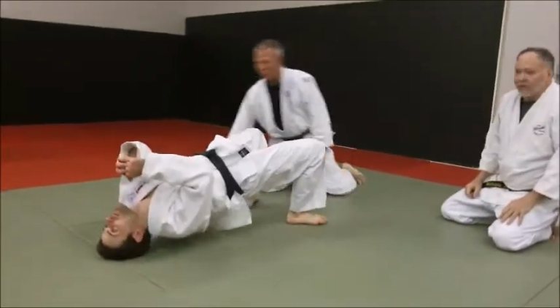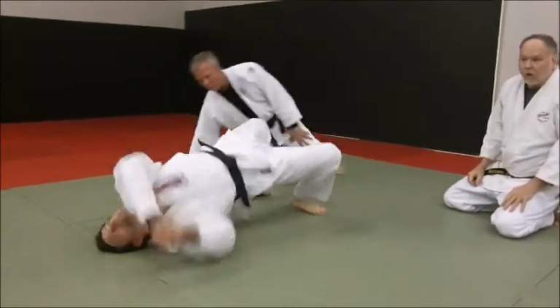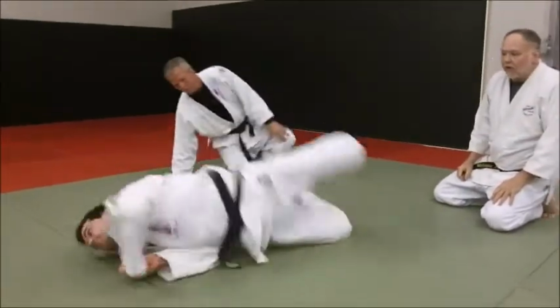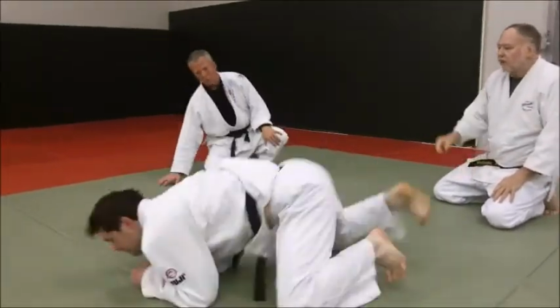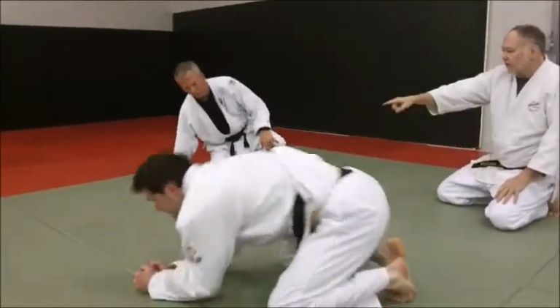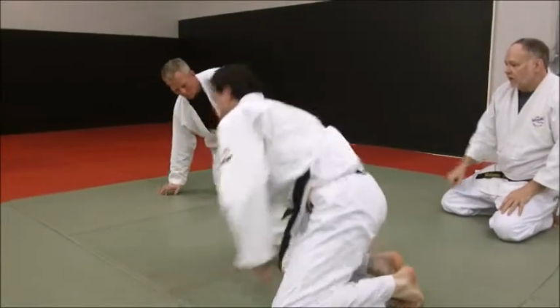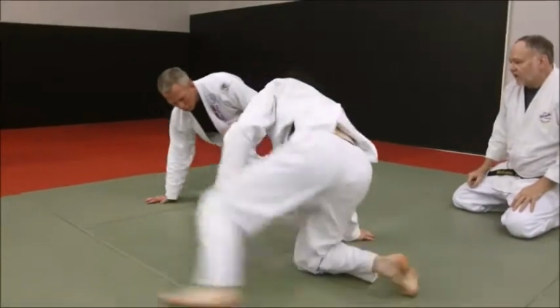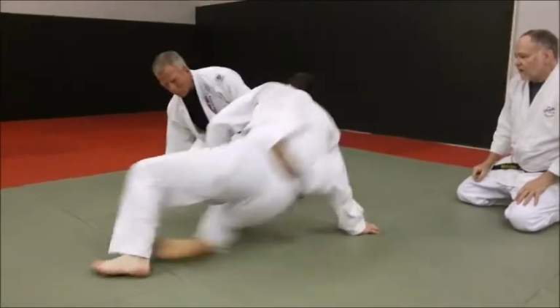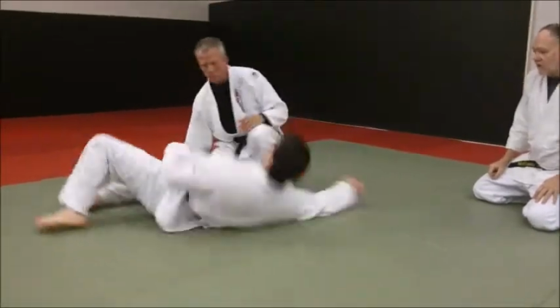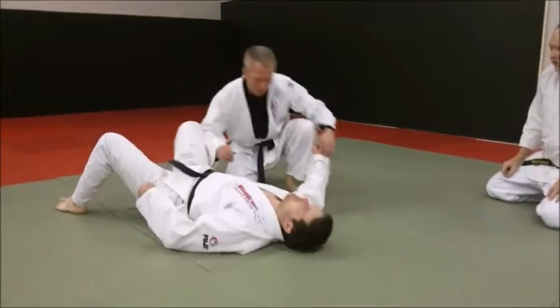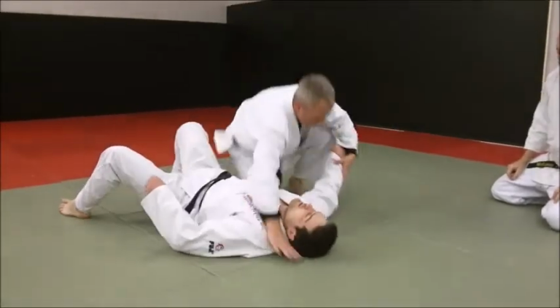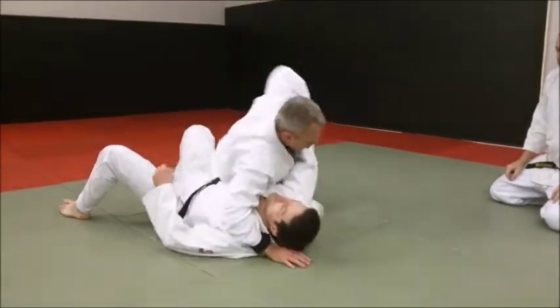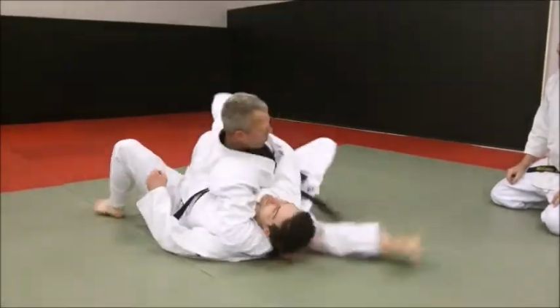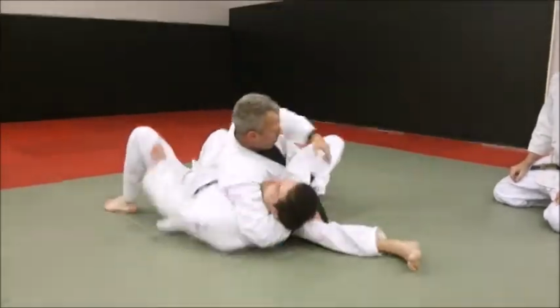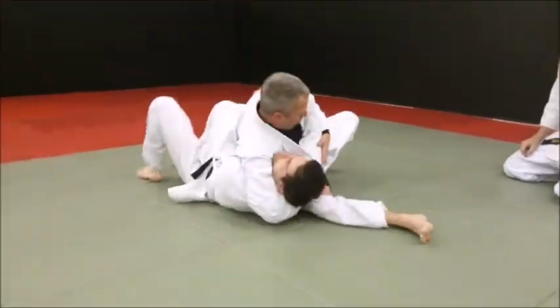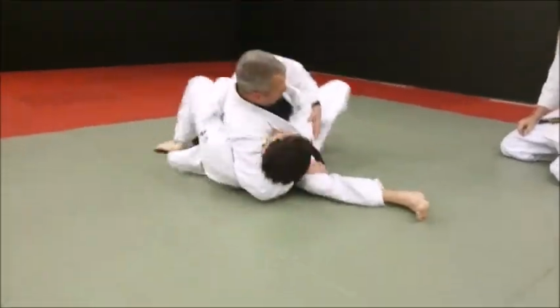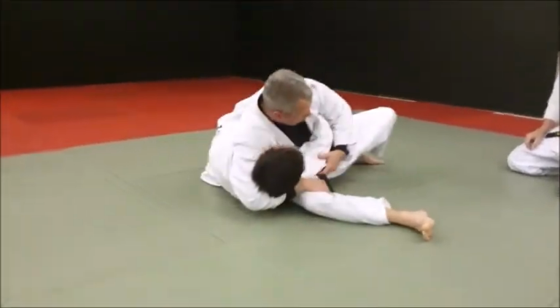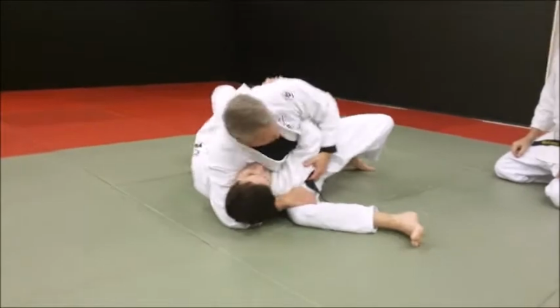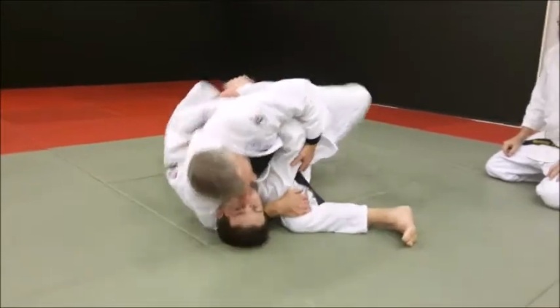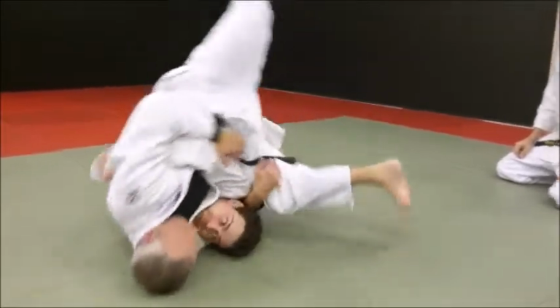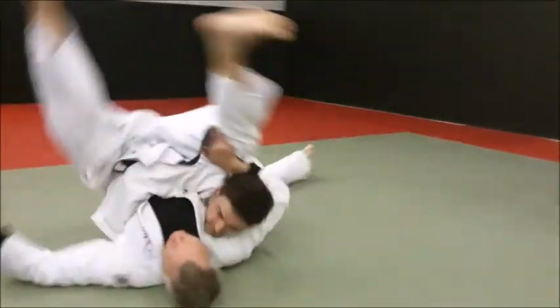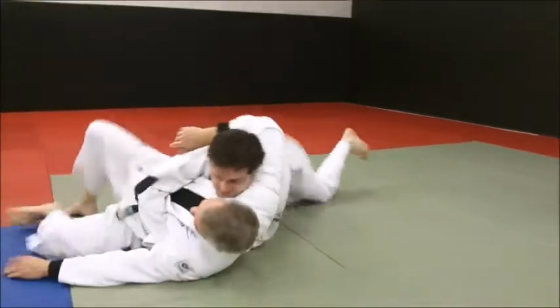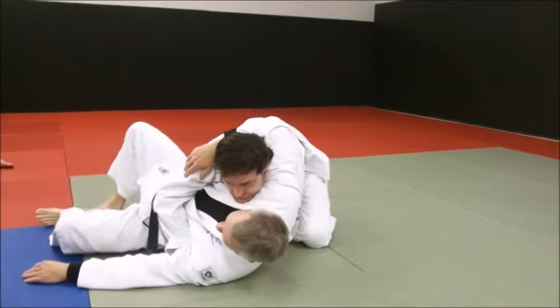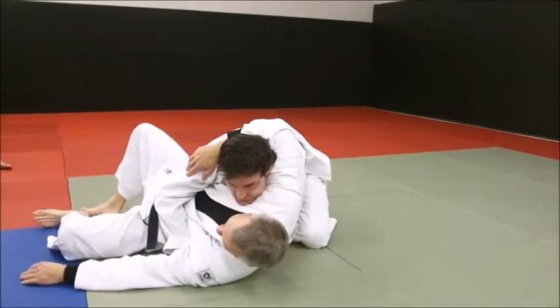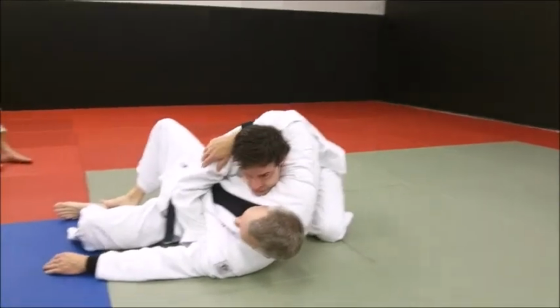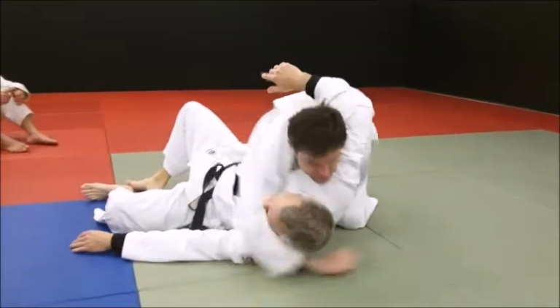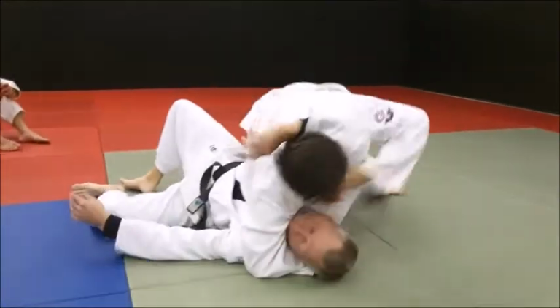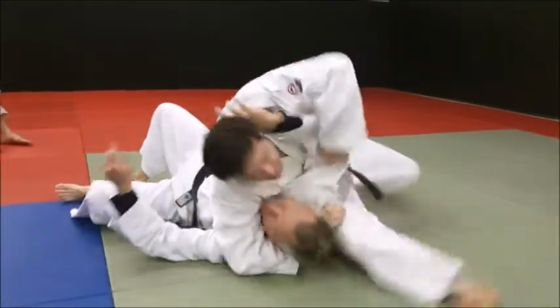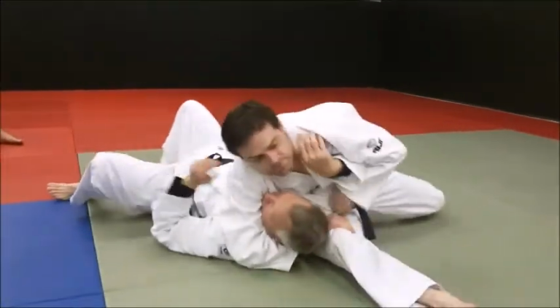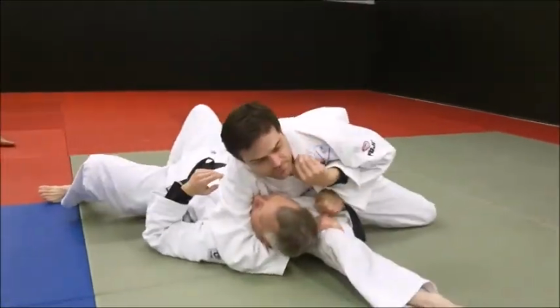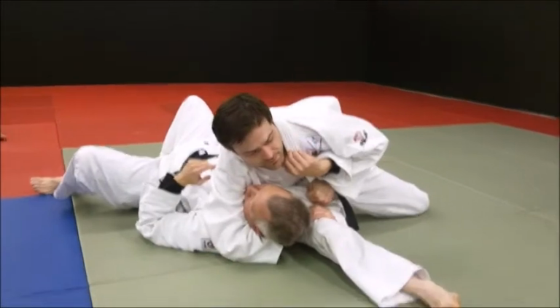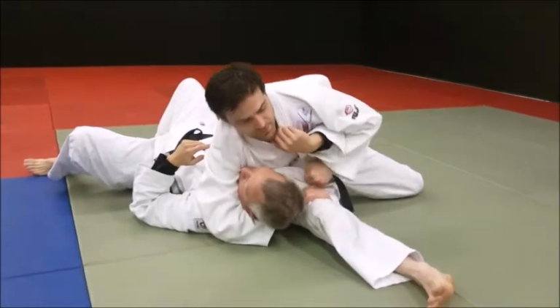A bridge and roll. So the two separate events: he bridges, and he rolls, and he counterpins. He's in a good position. He just has to sit through him. He sticks it.